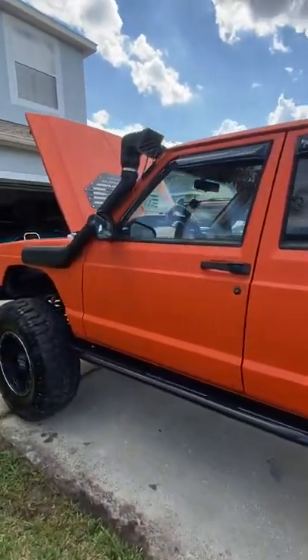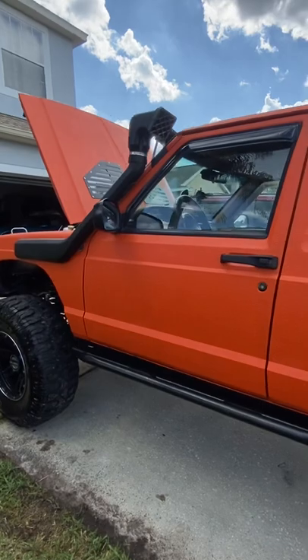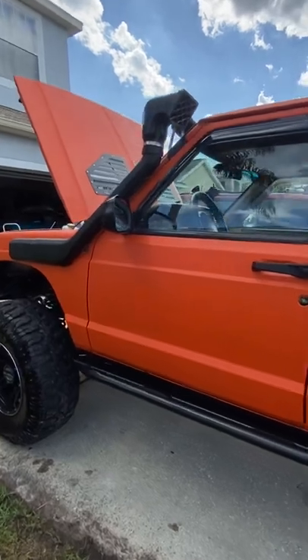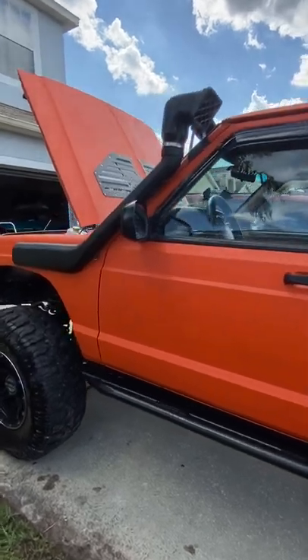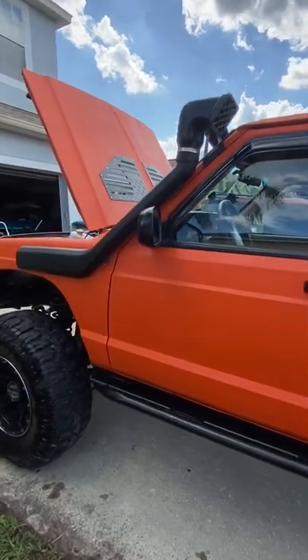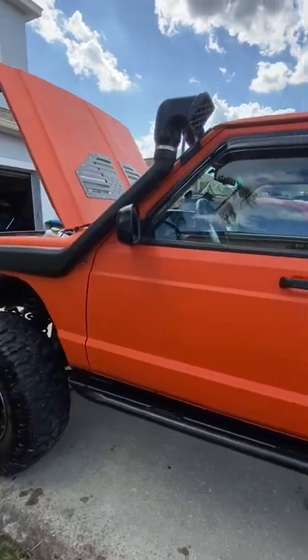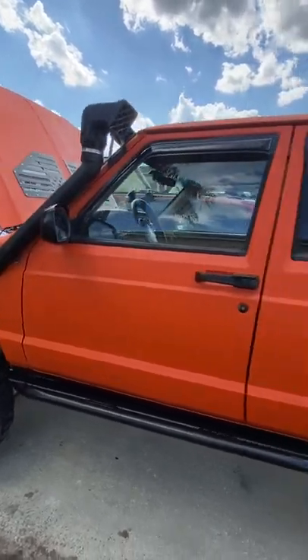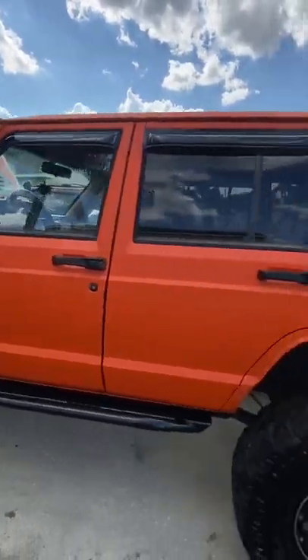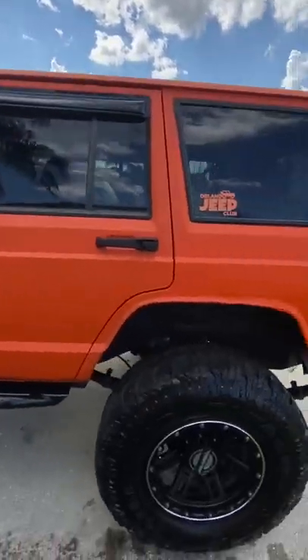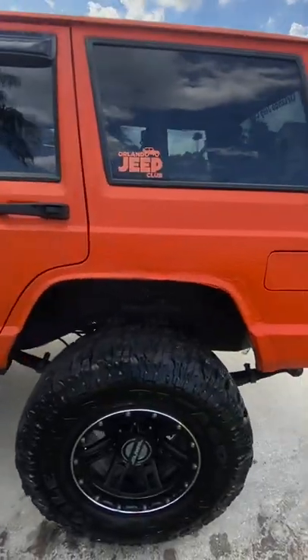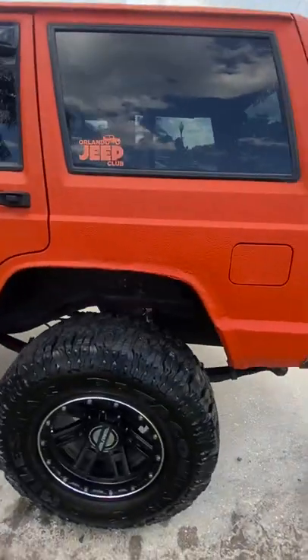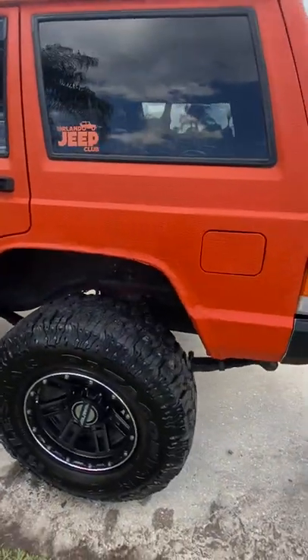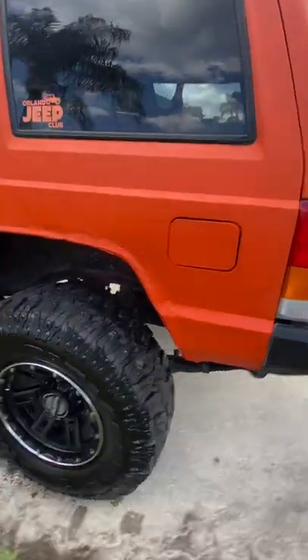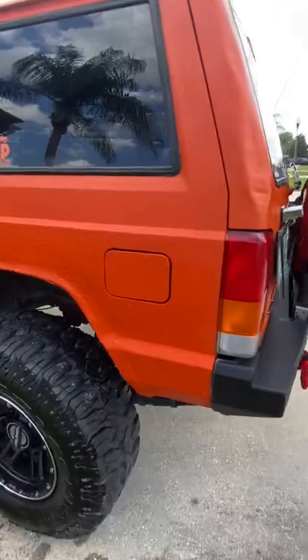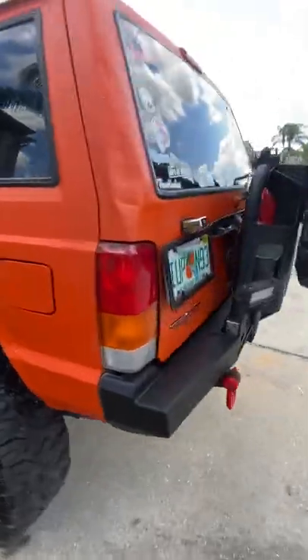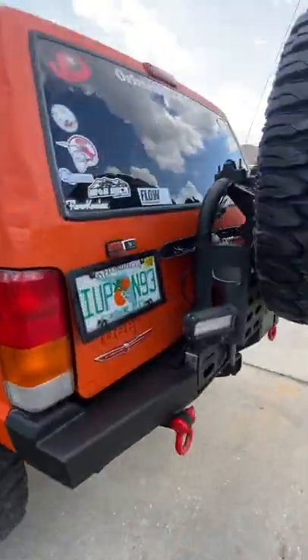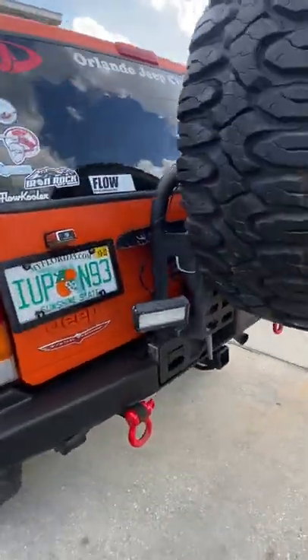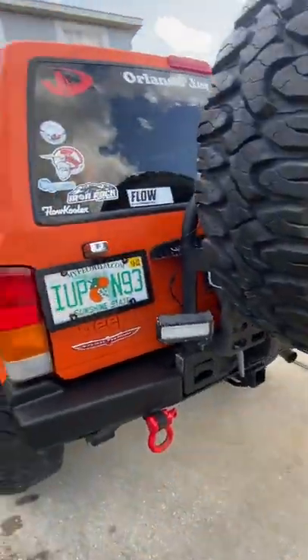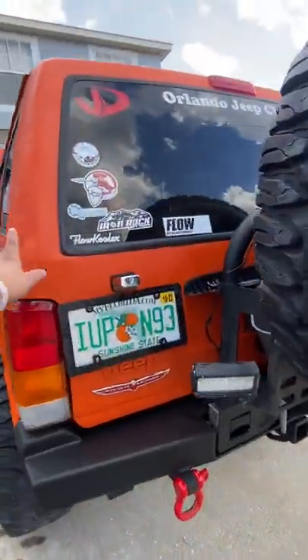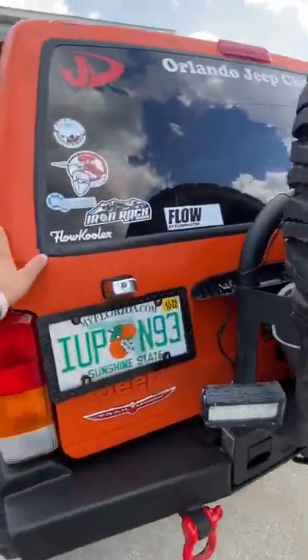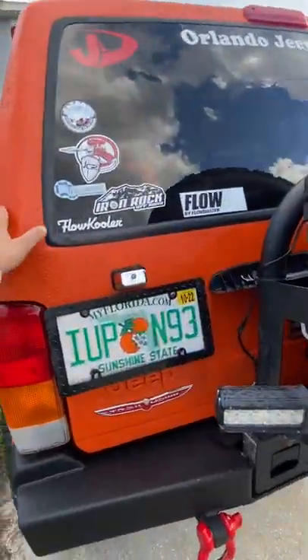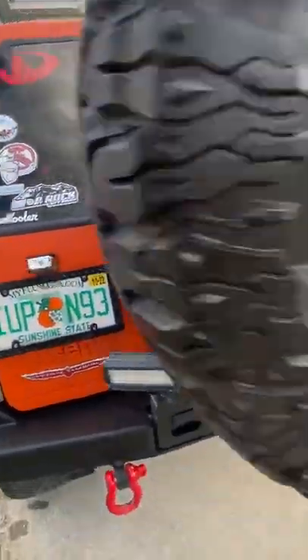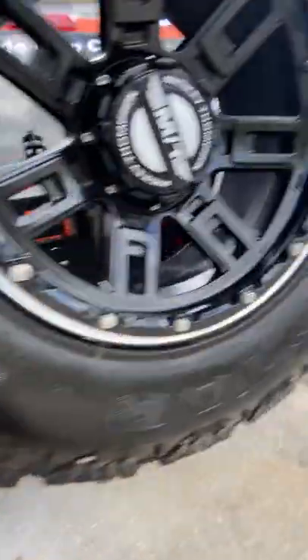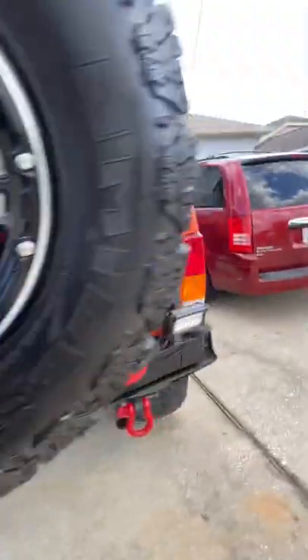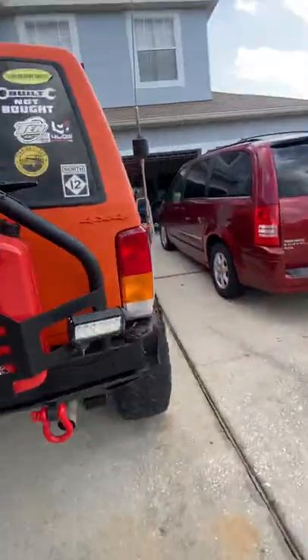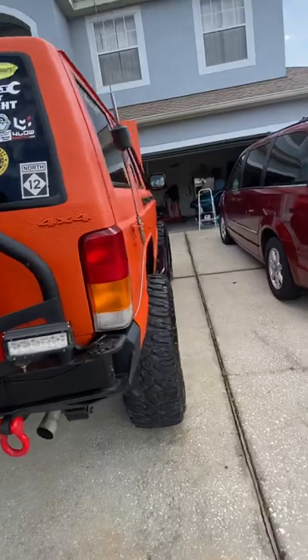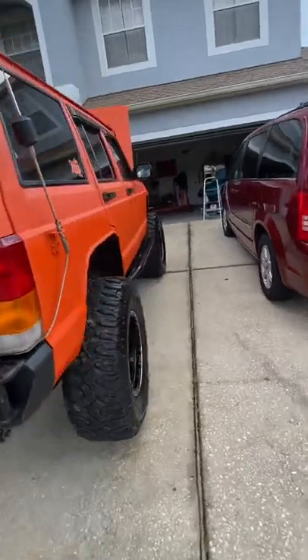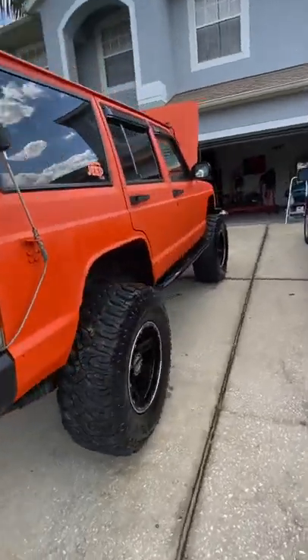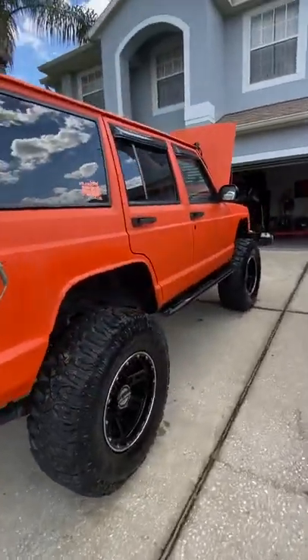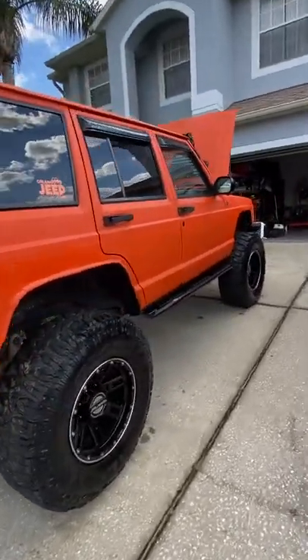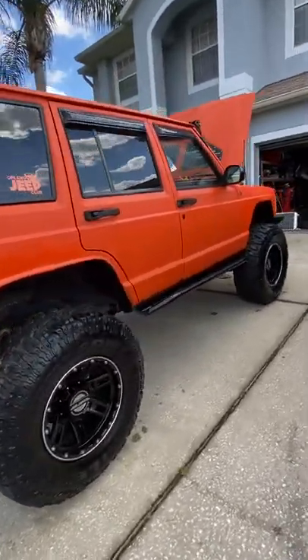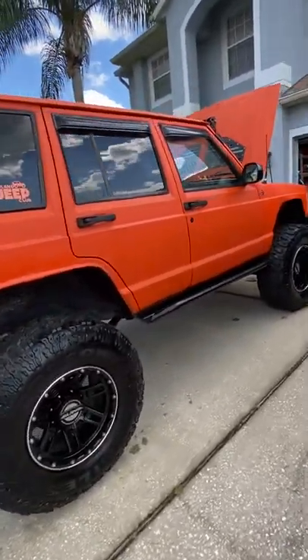She is a fully built Cherokee. Tread all the way around this rig. Body has a few dents, few scratches. She is not a pavement princess — she actually gets wheeled.